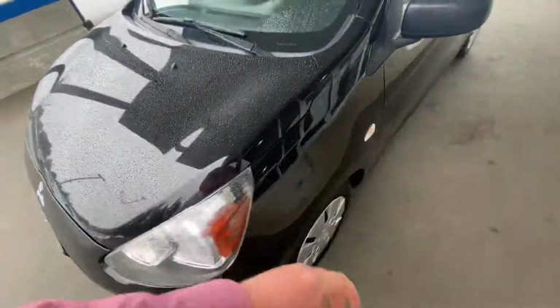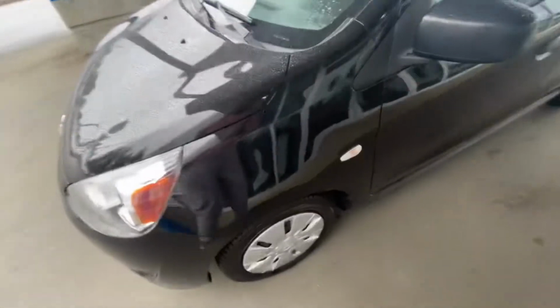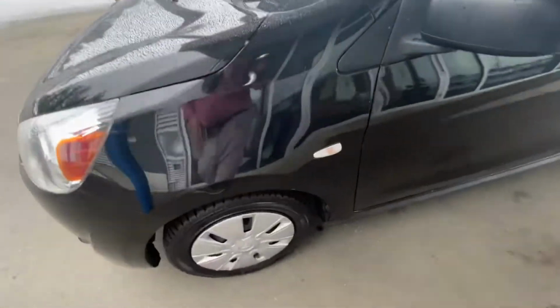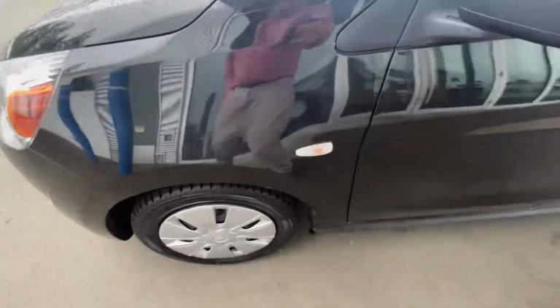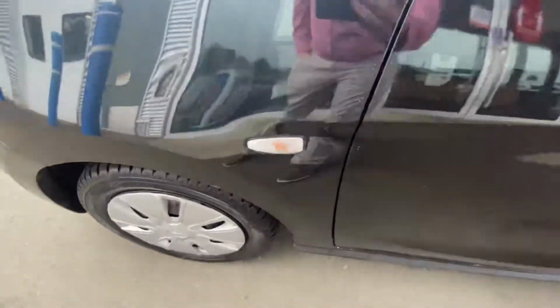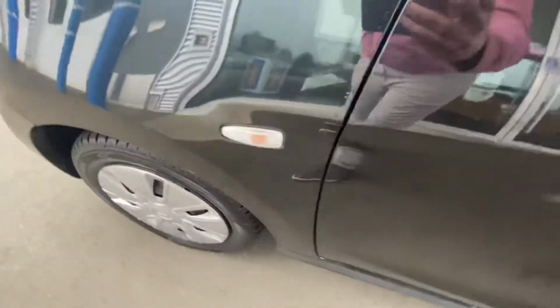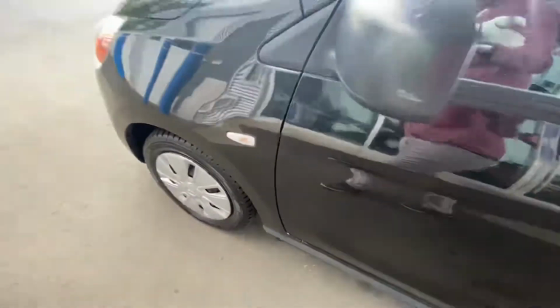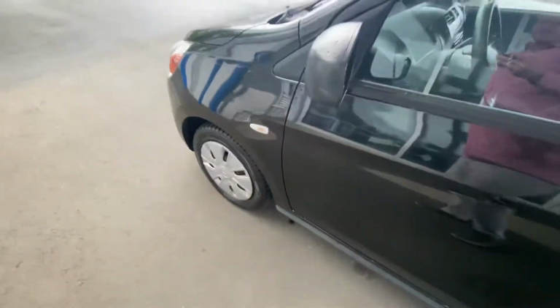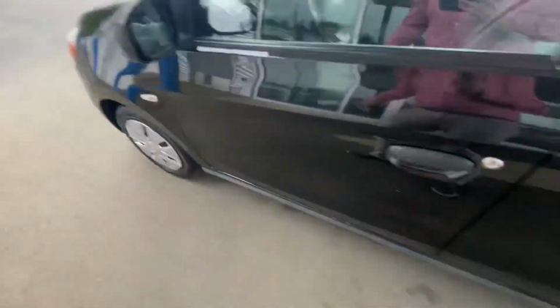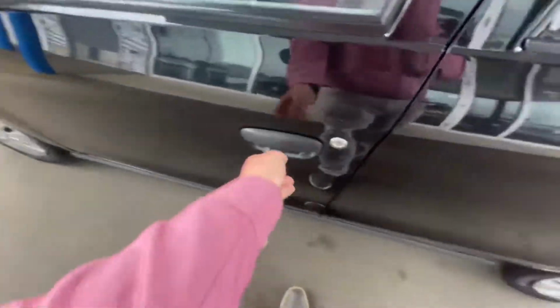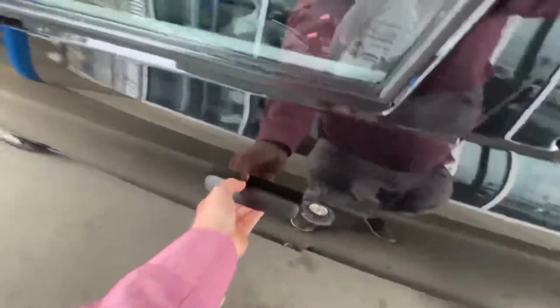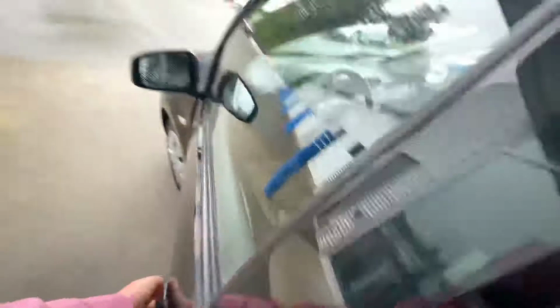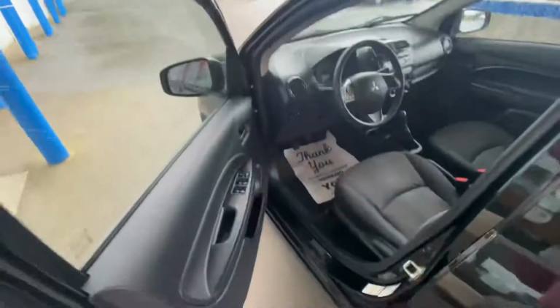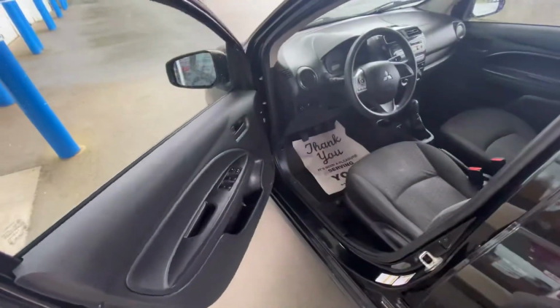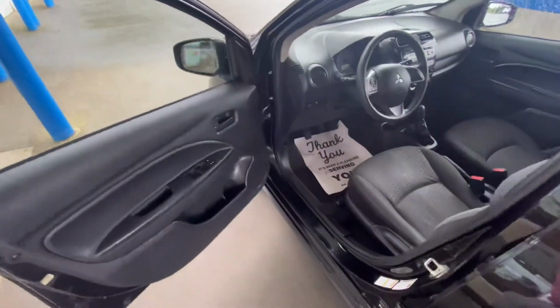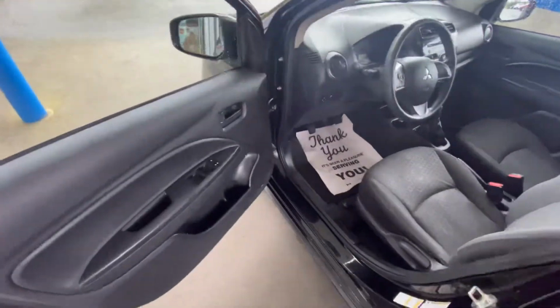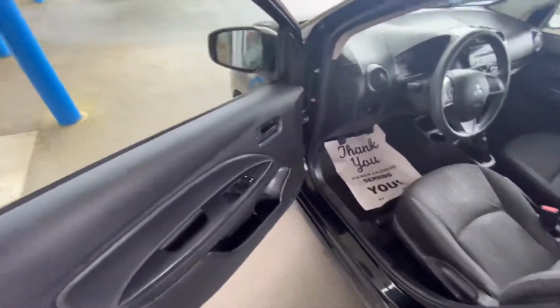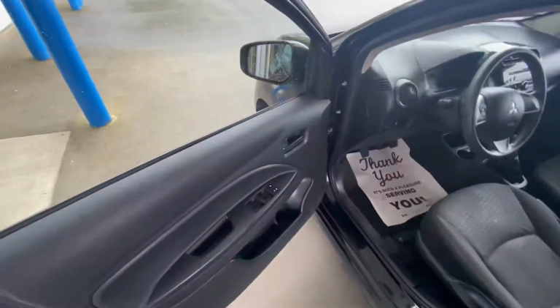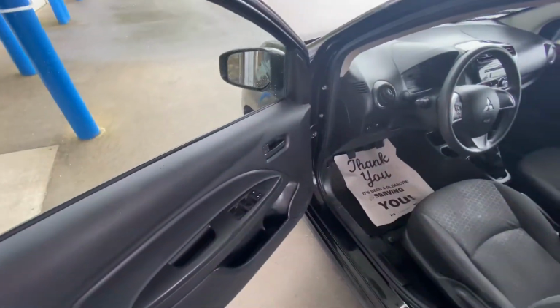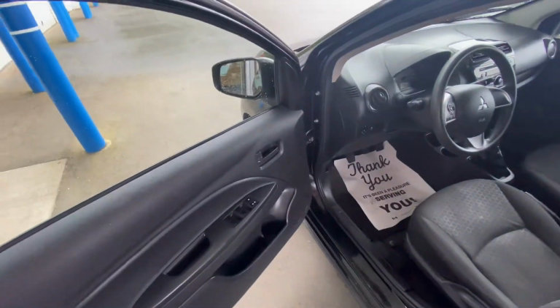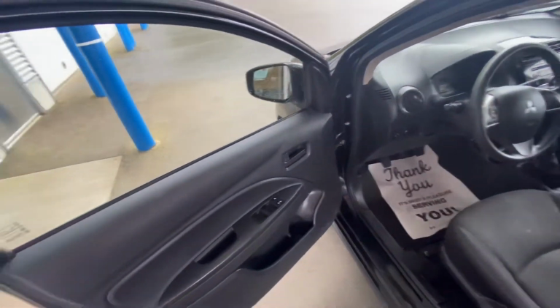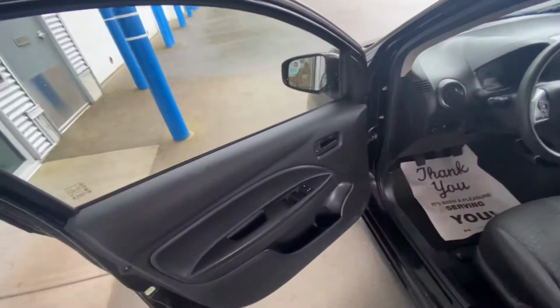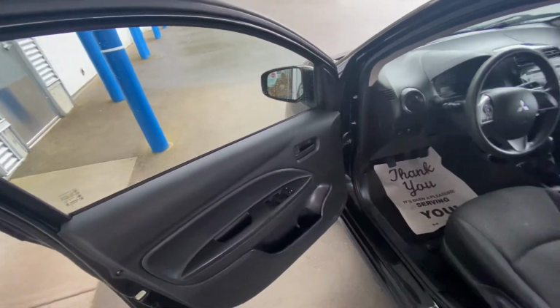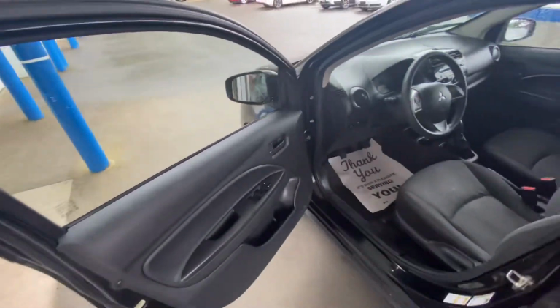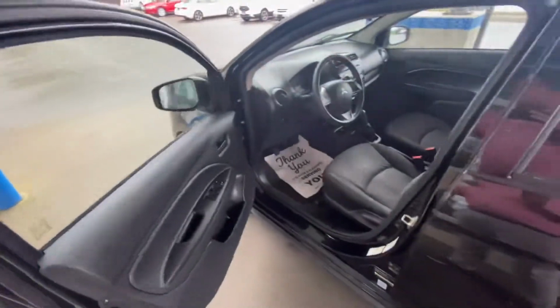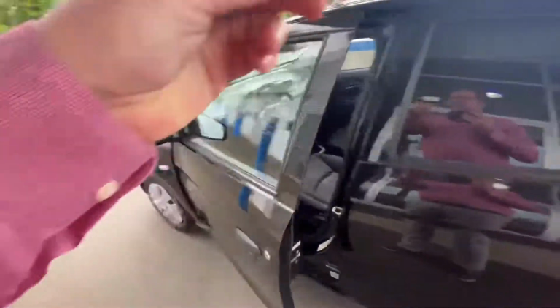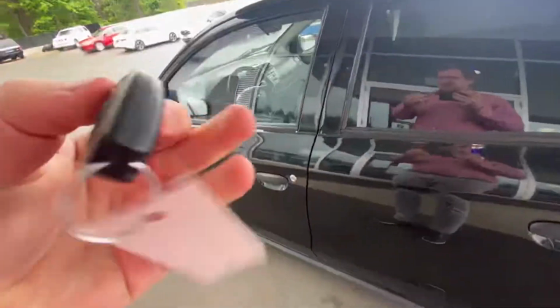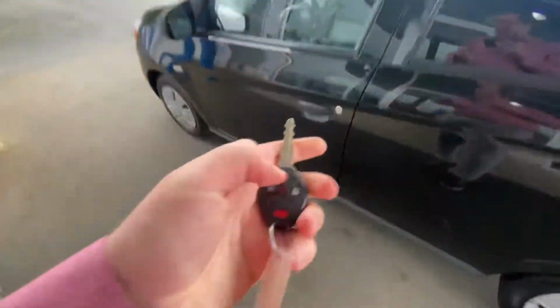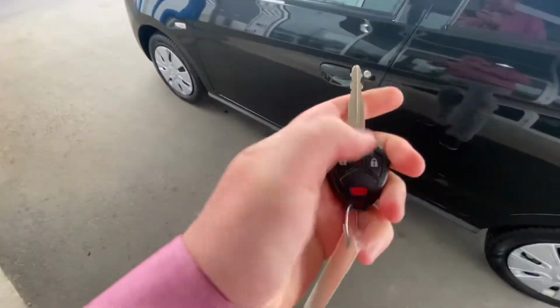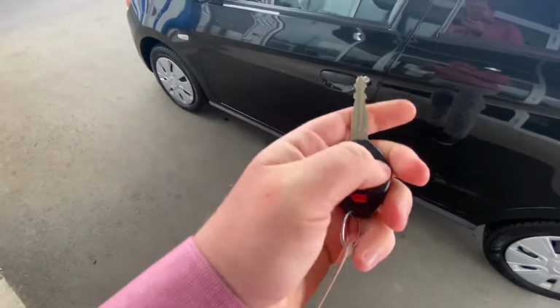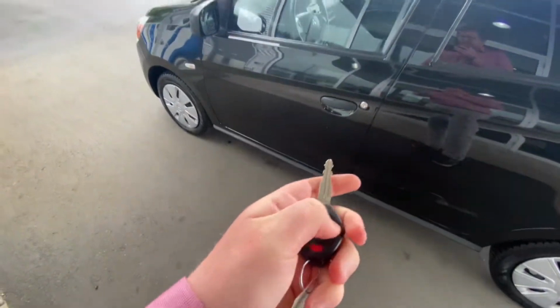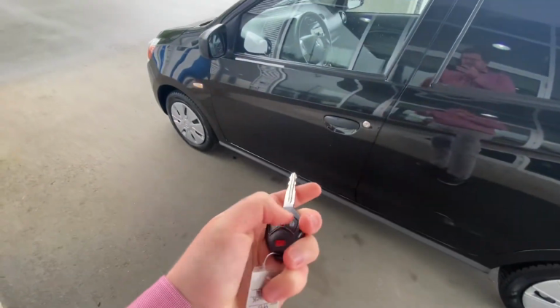Coming around to the side, you have these little signal light markers right here. Opening it up, it's got power windows, door locks, and mirrors as well — and pulling the key out of my pocket, got keyless entry on the key fob as well.